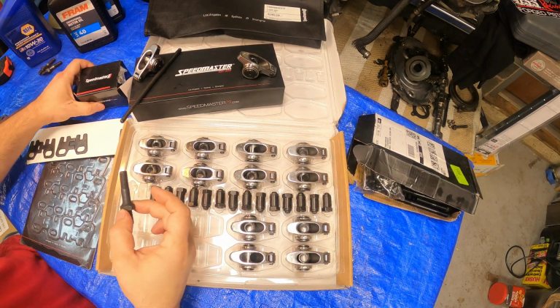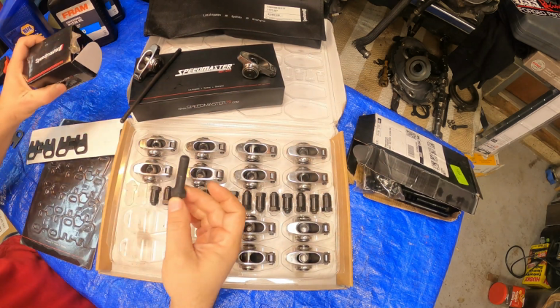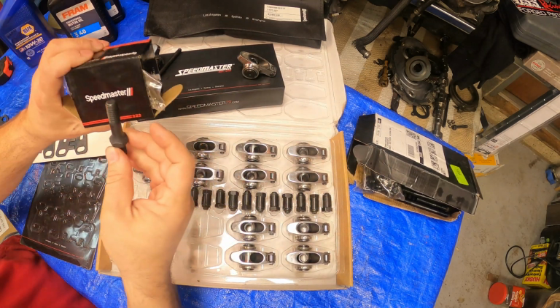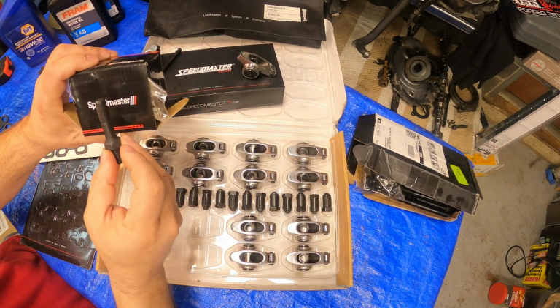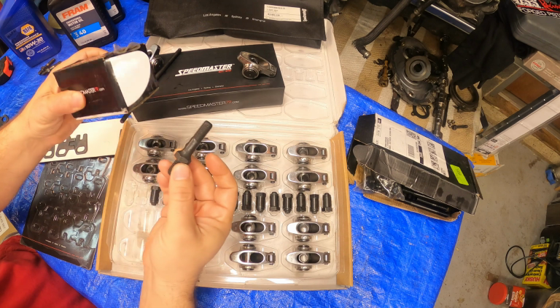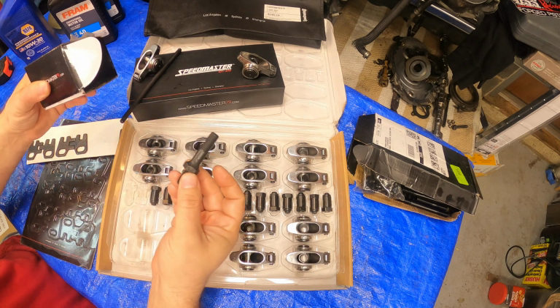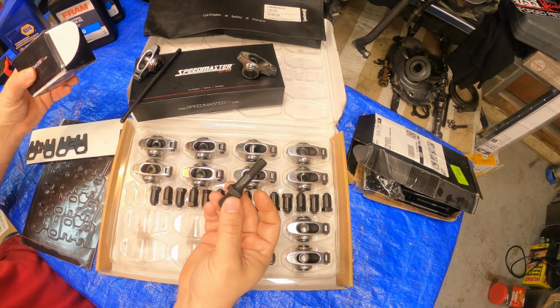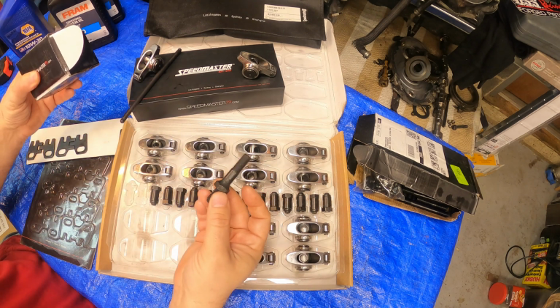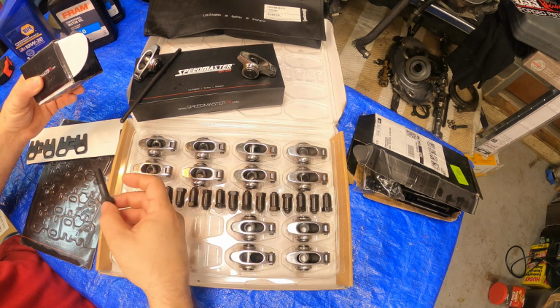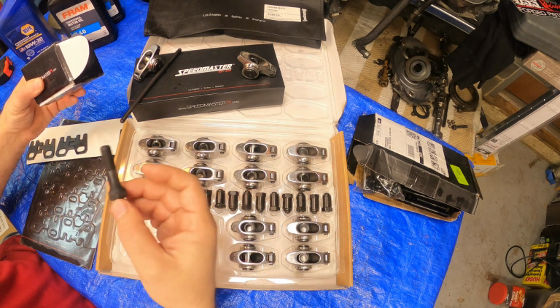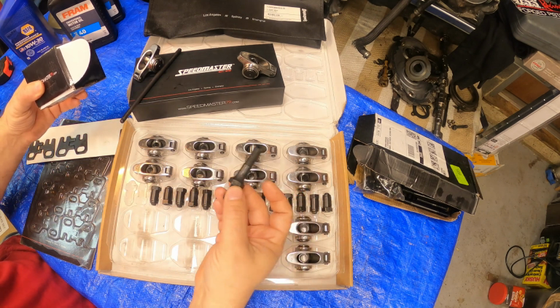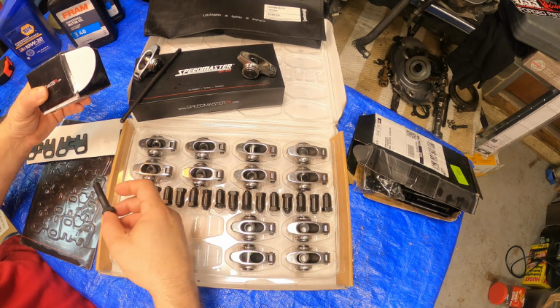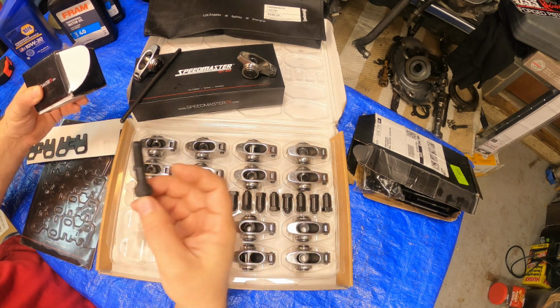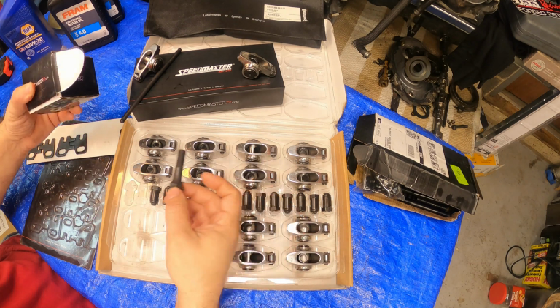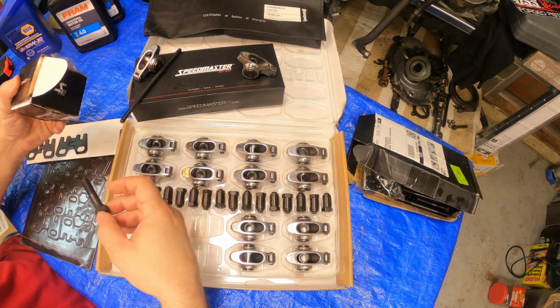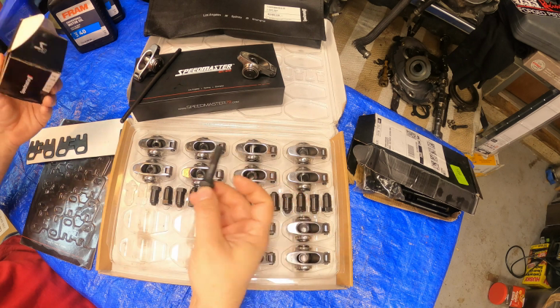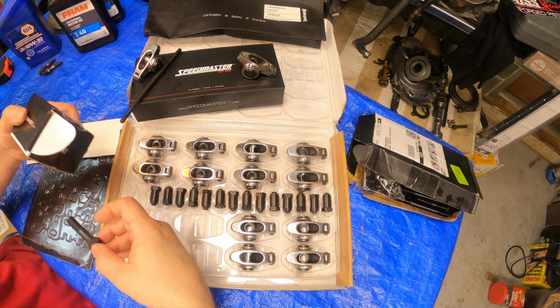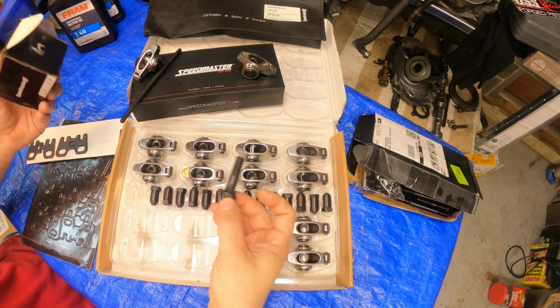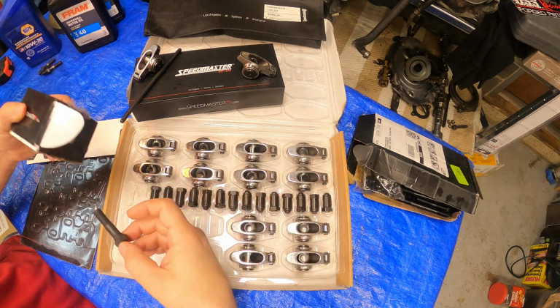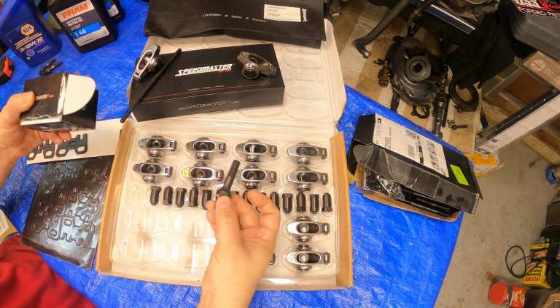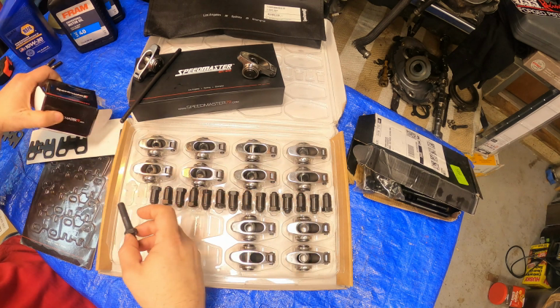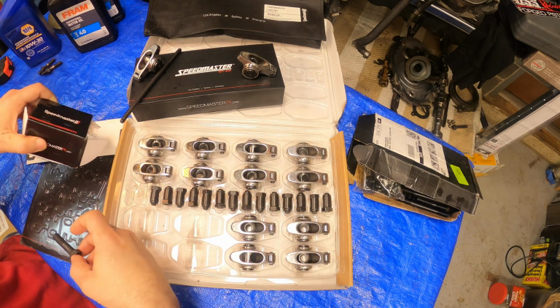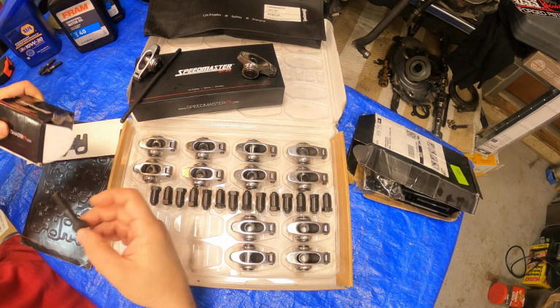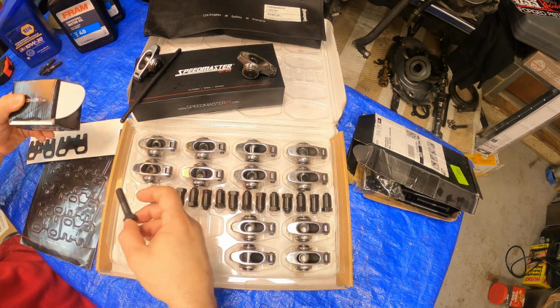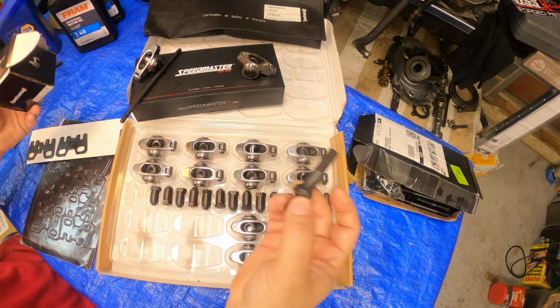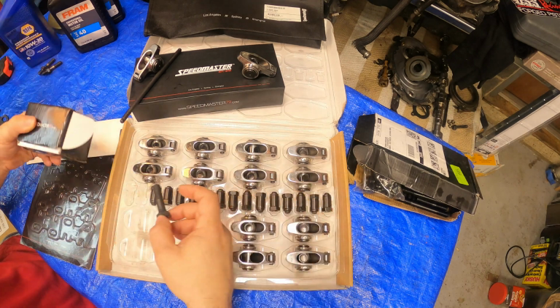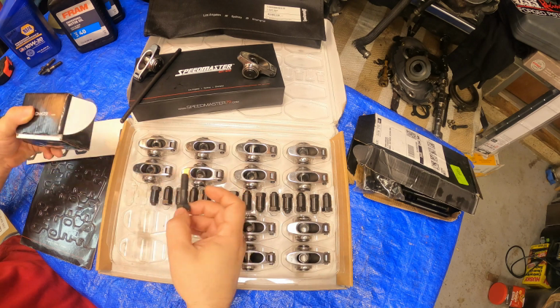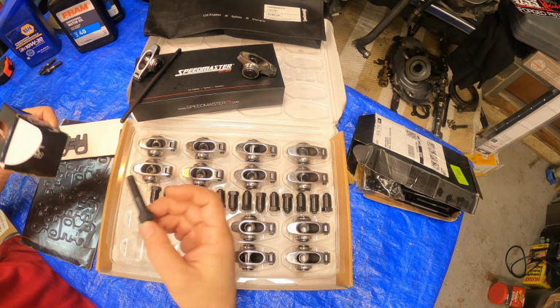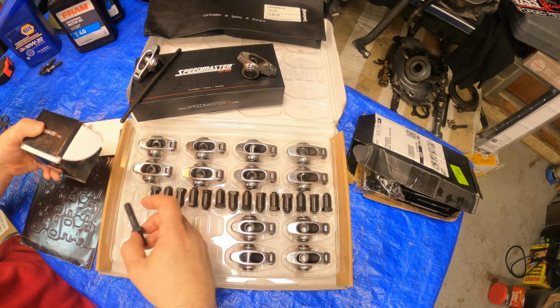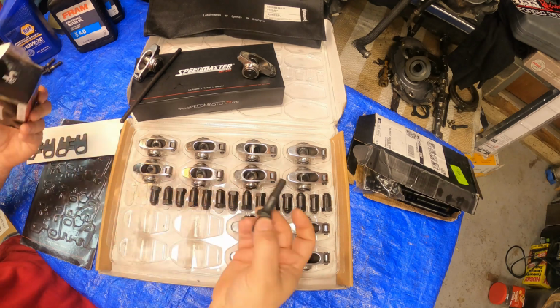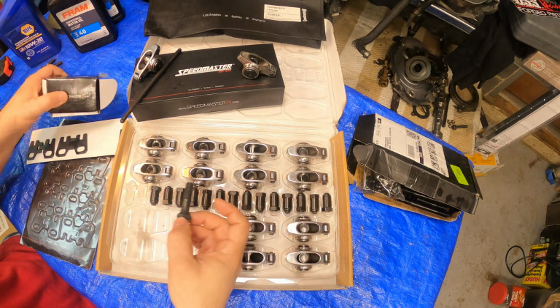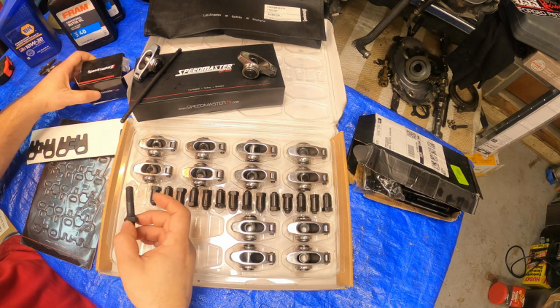I contacted Speedmaster. They had some Cyber Monday / Black Friday special going on. I ordered a whole bunch of stuff and it was so cheap. I'll list below what I paid and the part numbers and all that kind of good stuff.